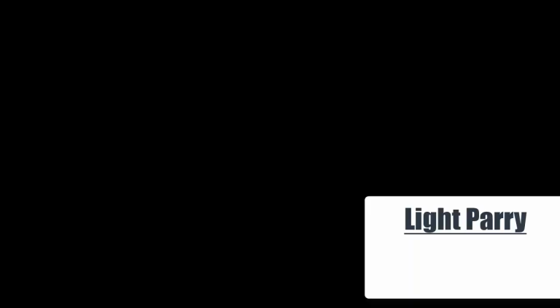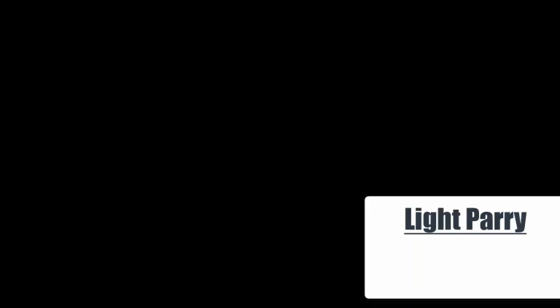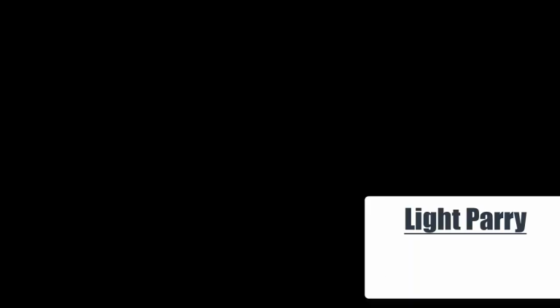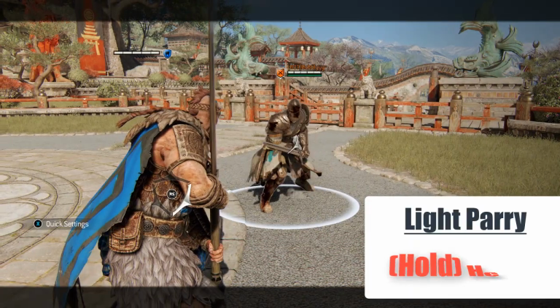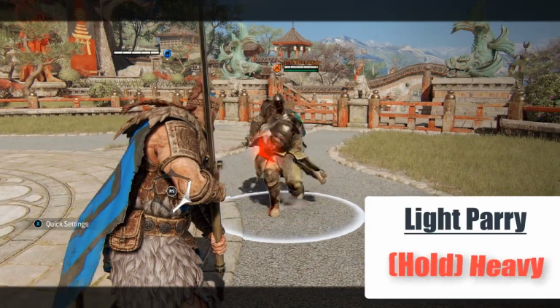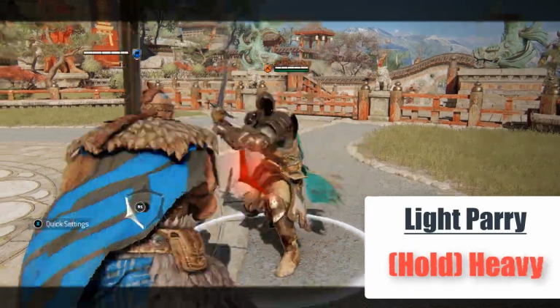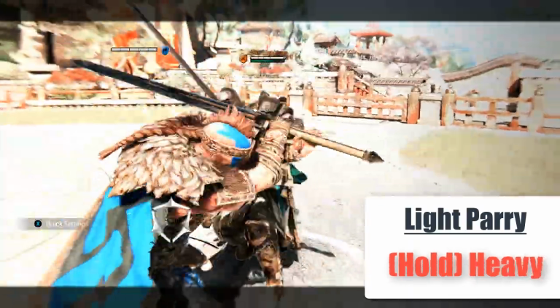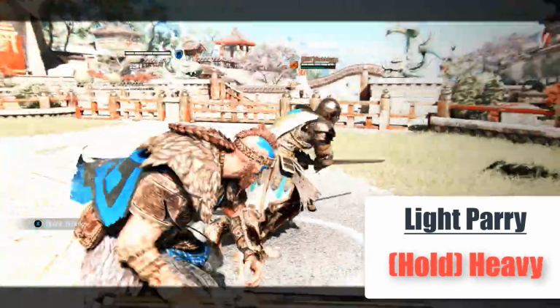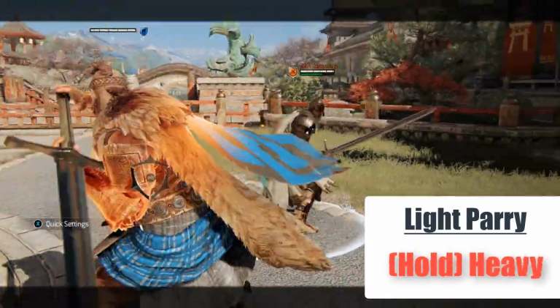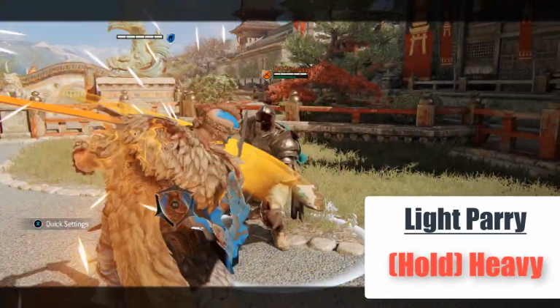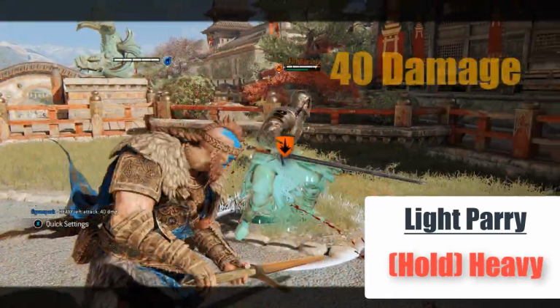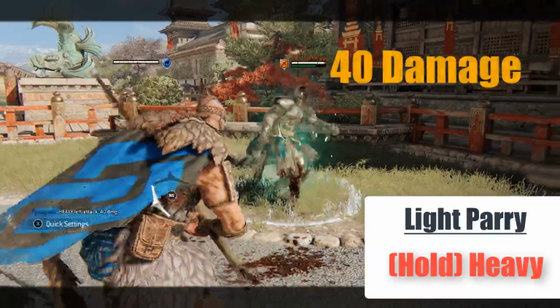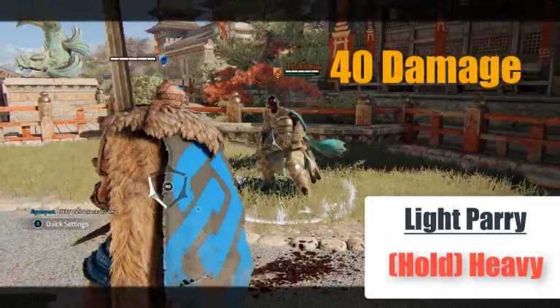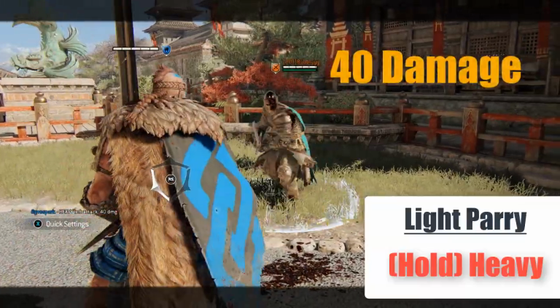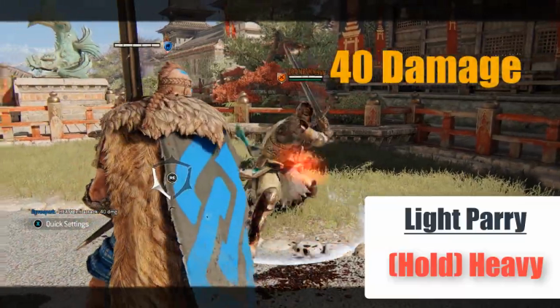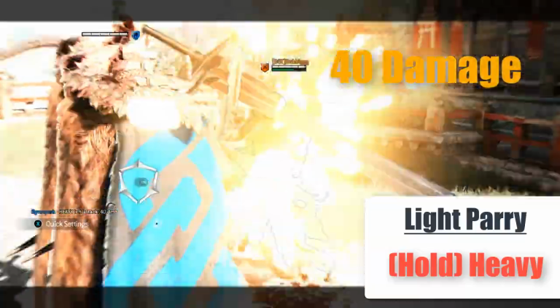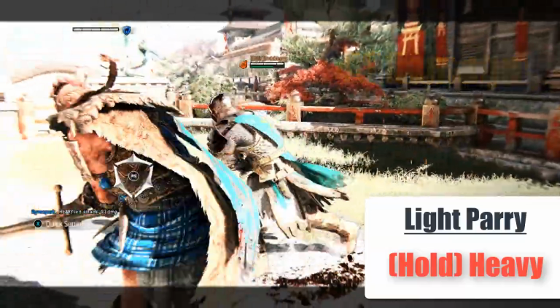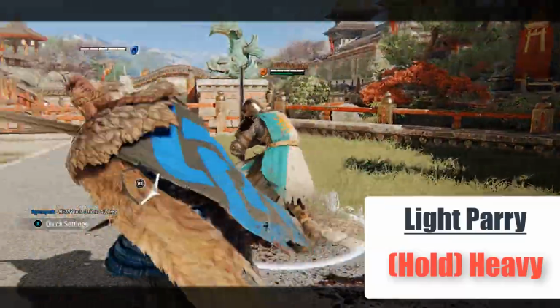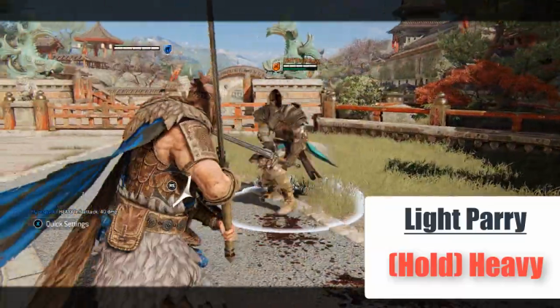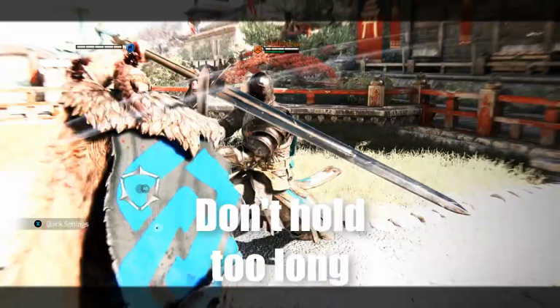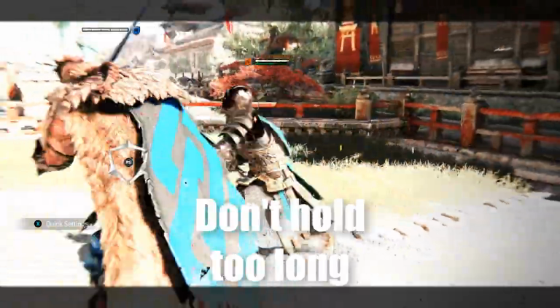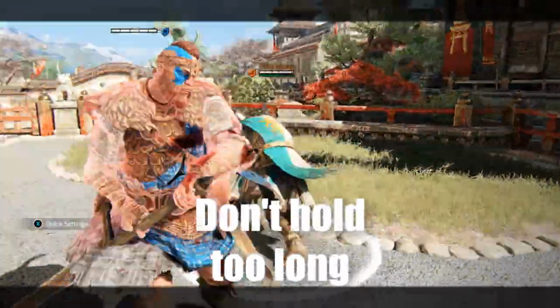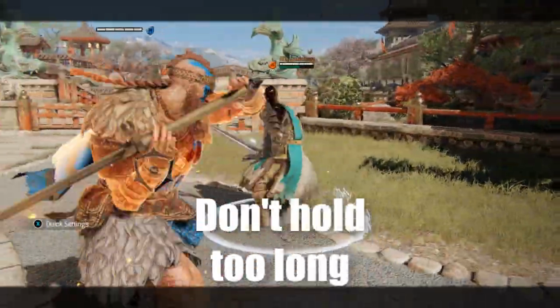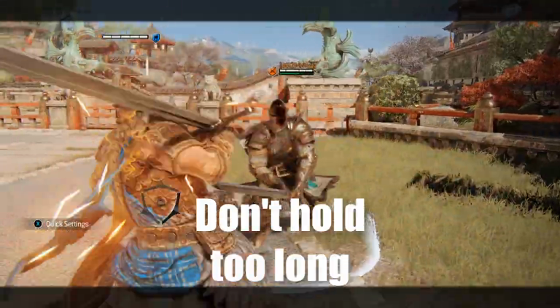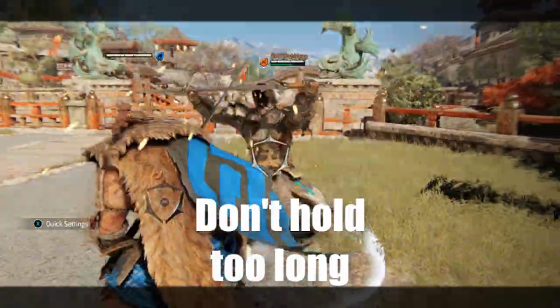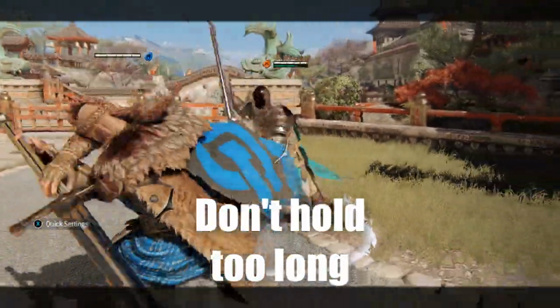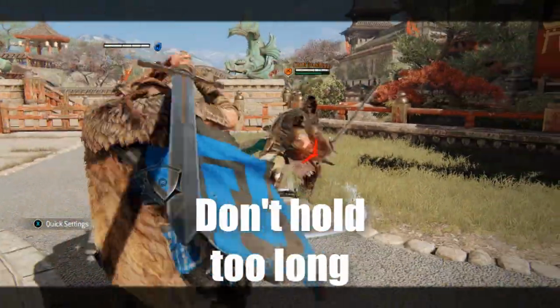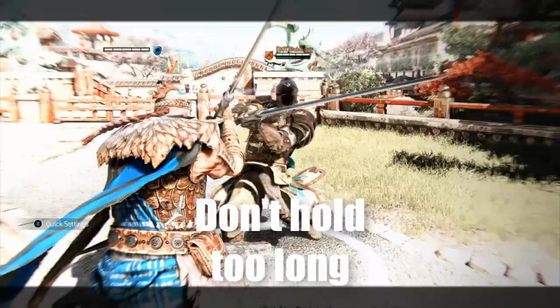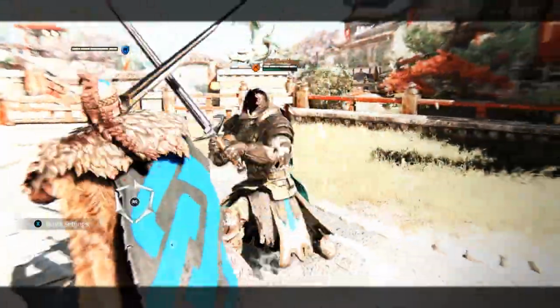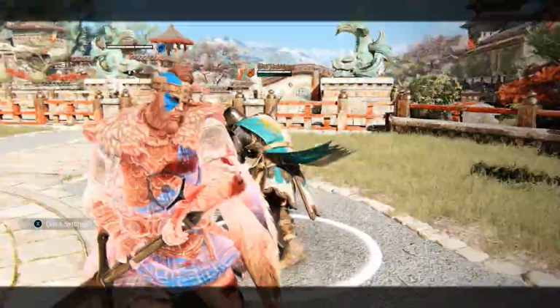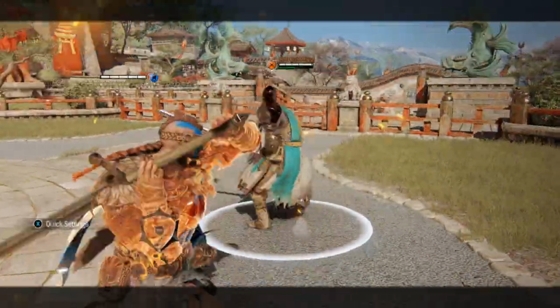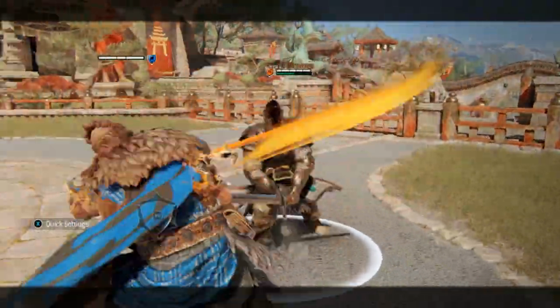On a light parry, you can actually get a heavy attack by holding down the heavy button and letting go. It gives you 40 damage. Don't hold down the button for too long — you have to time it perfectly, otherwise it will fail.